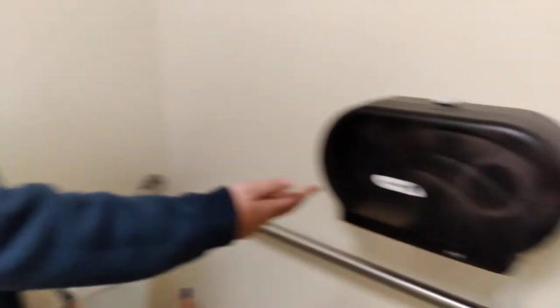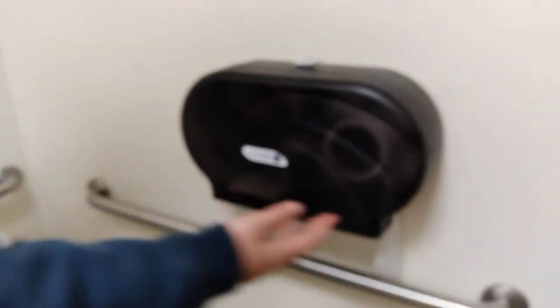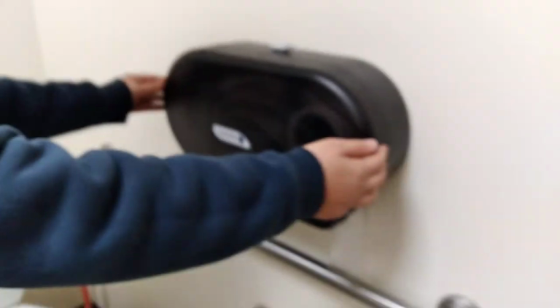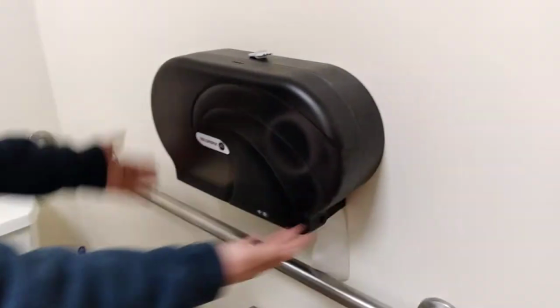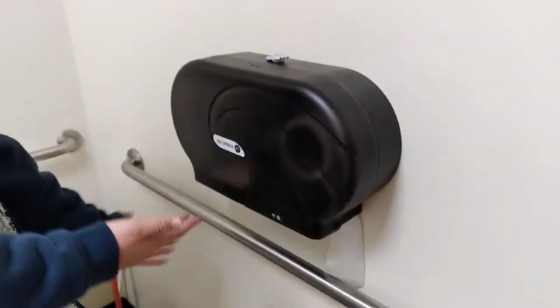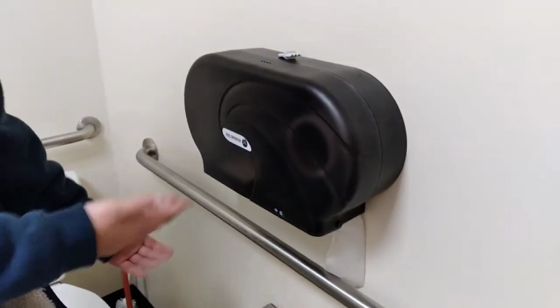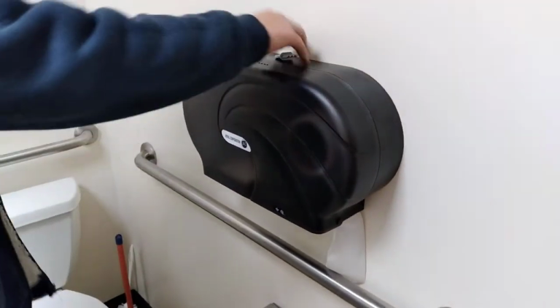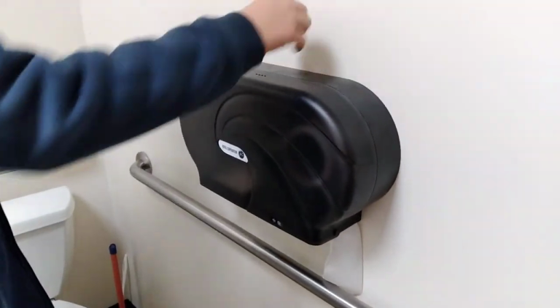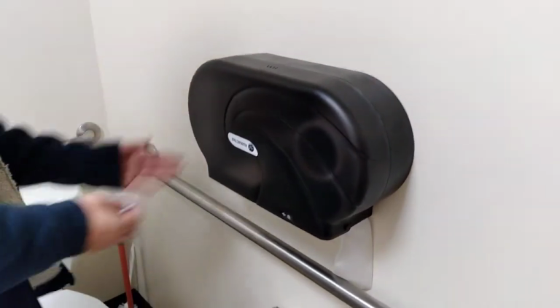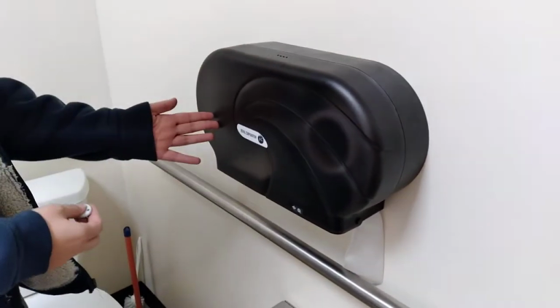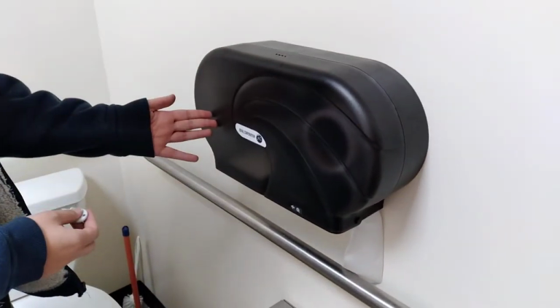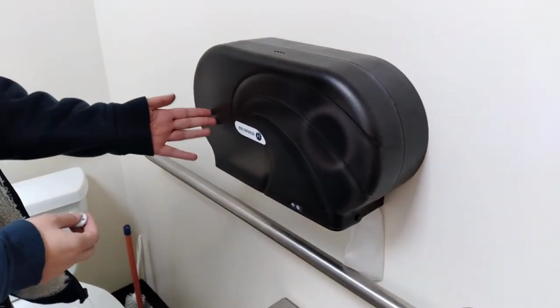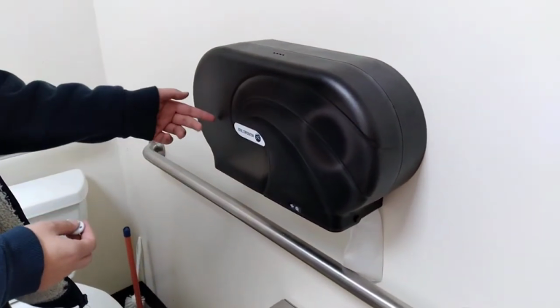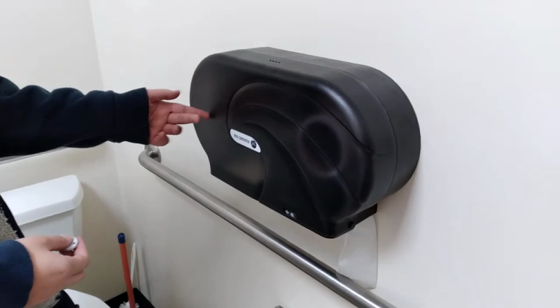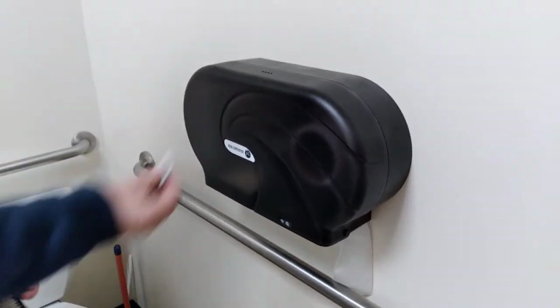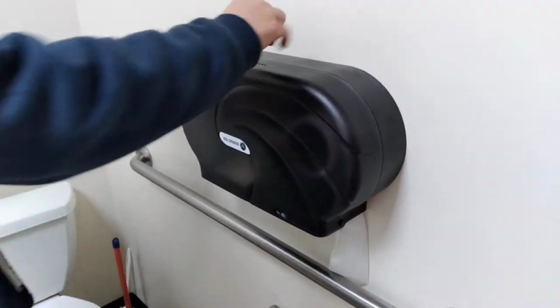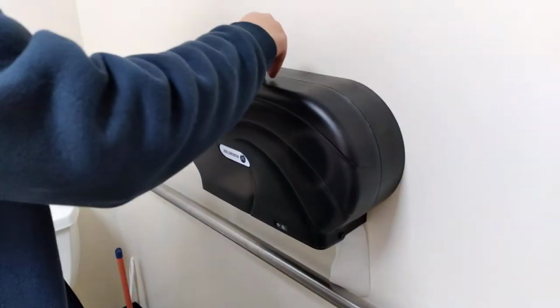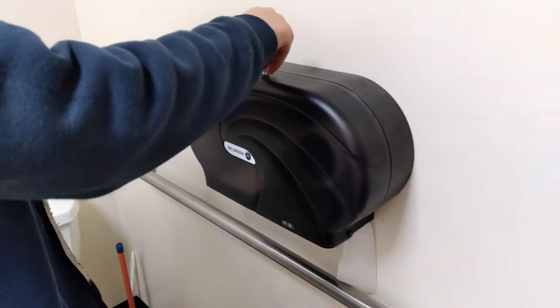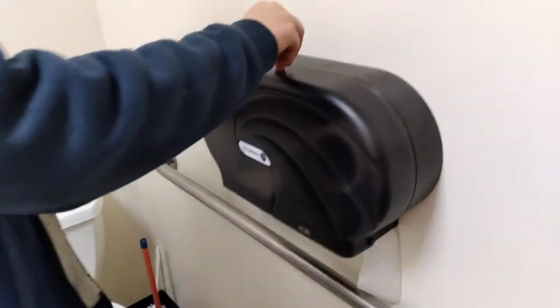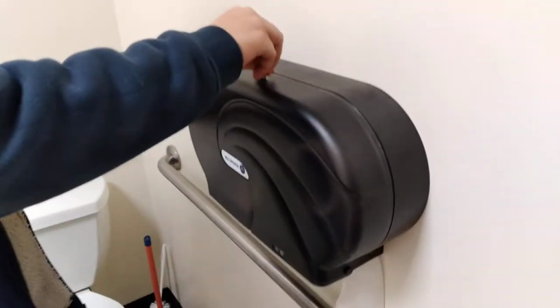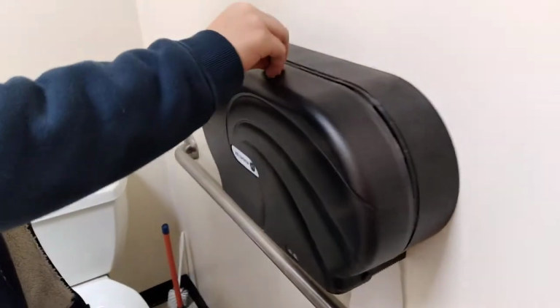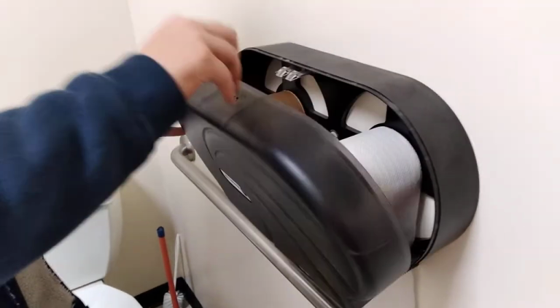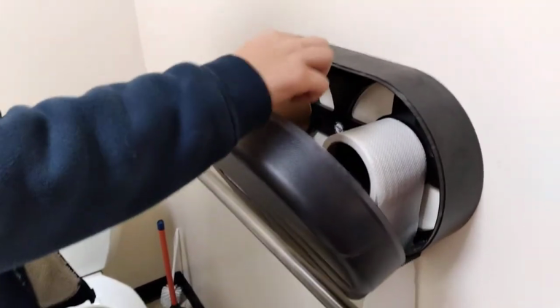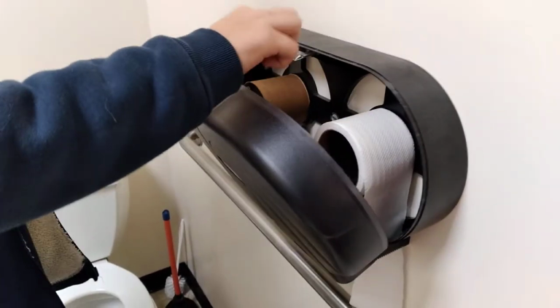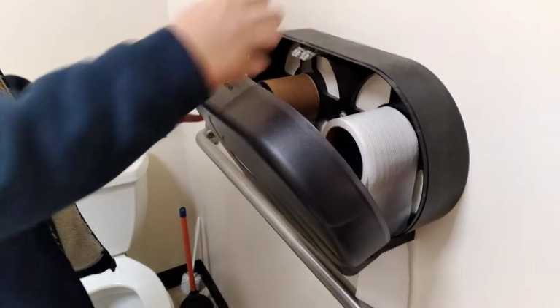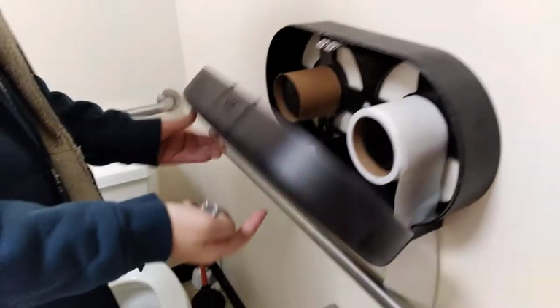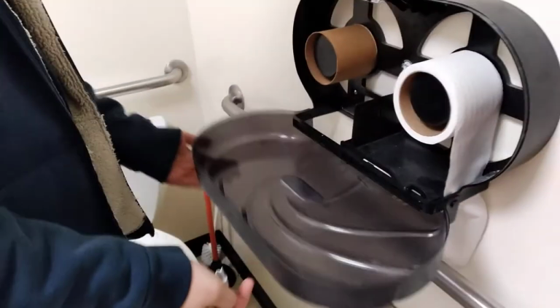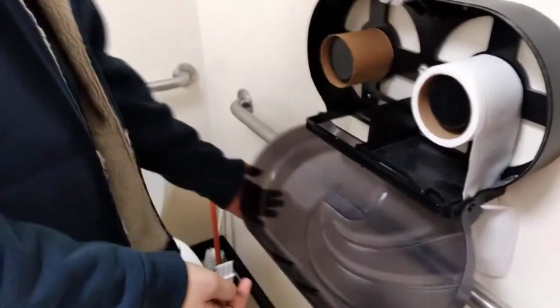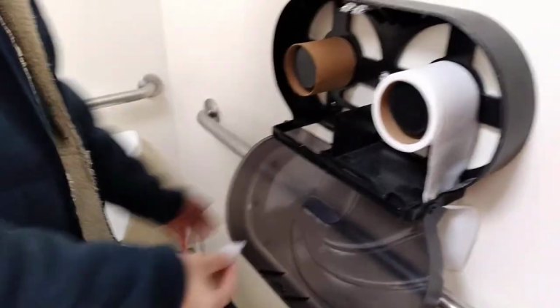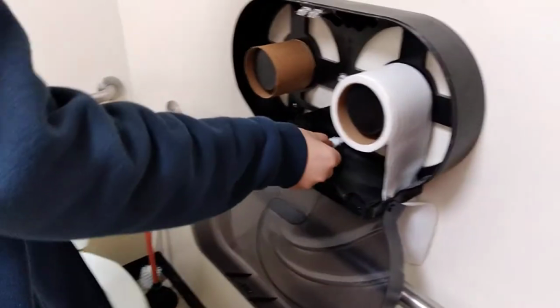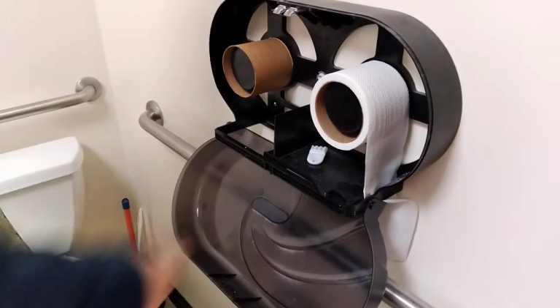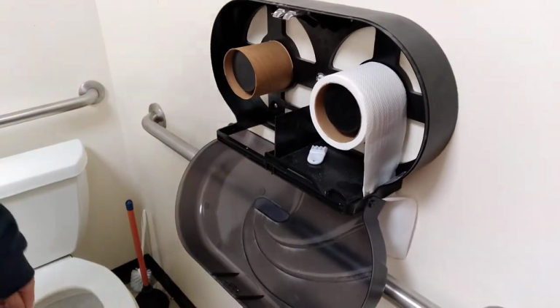So in here, this is the toilet paper, and it's empty, as you can see, because the plastic is kind of clear. So you take this, you push down. It's just a little like a hook, and you set that down — it's a little key.